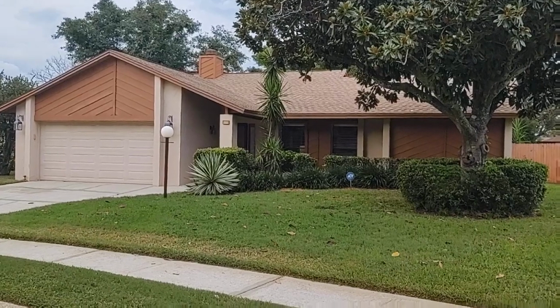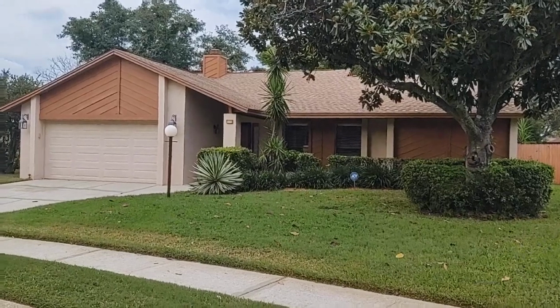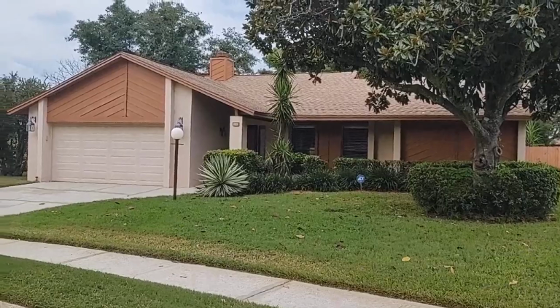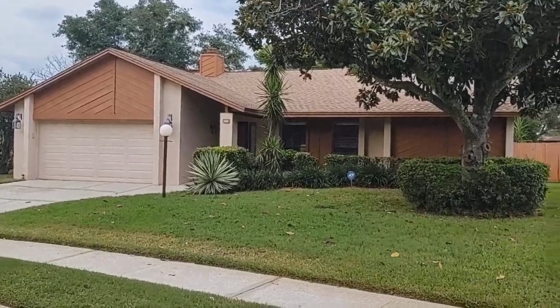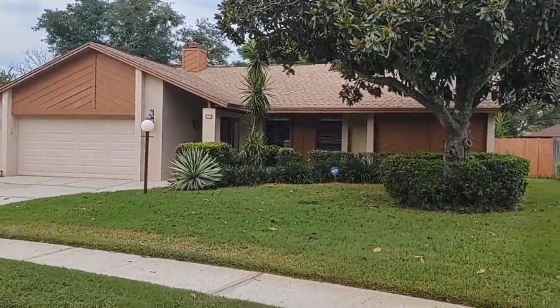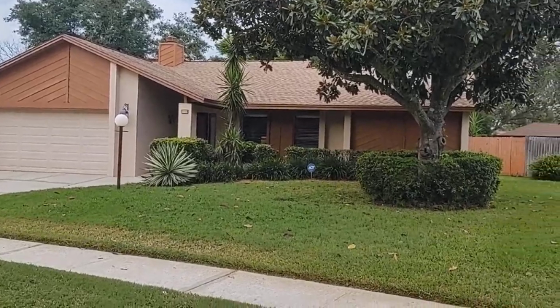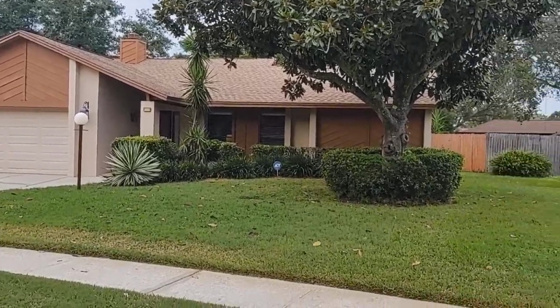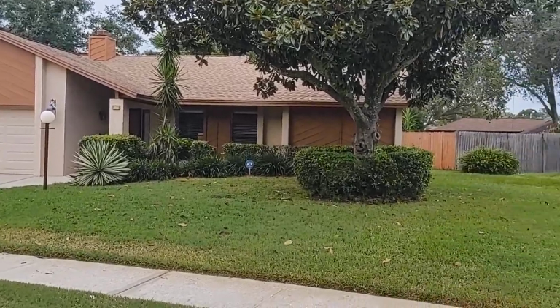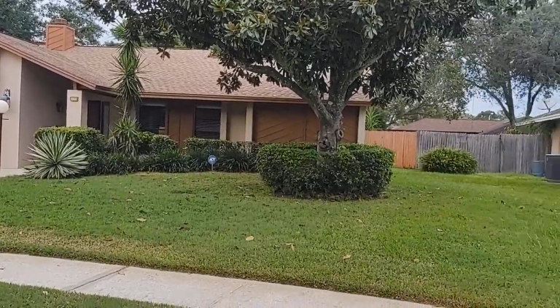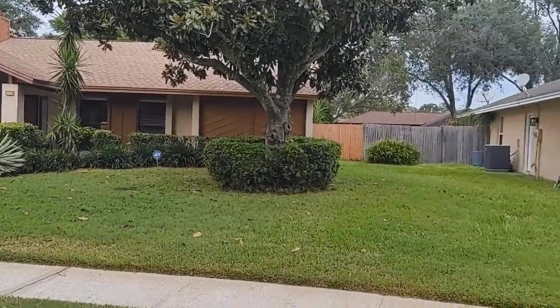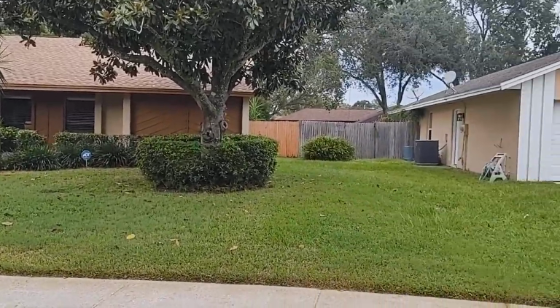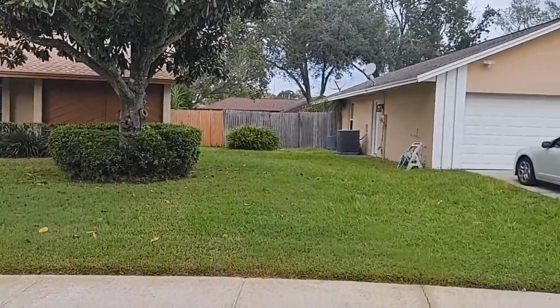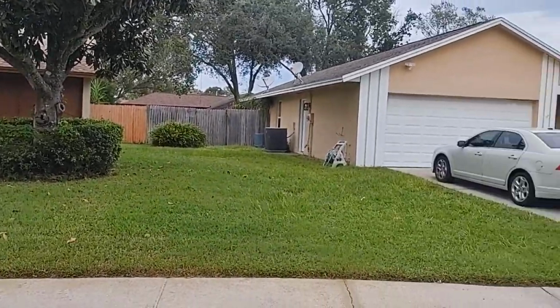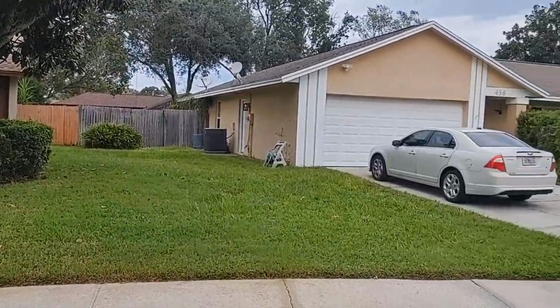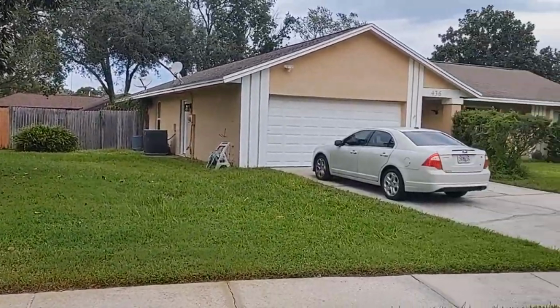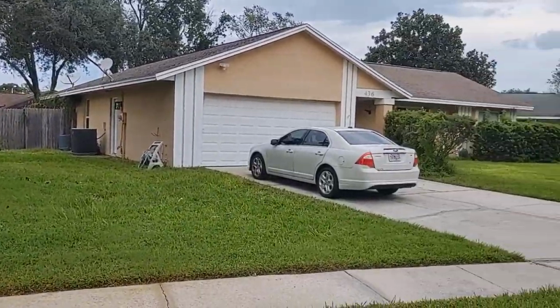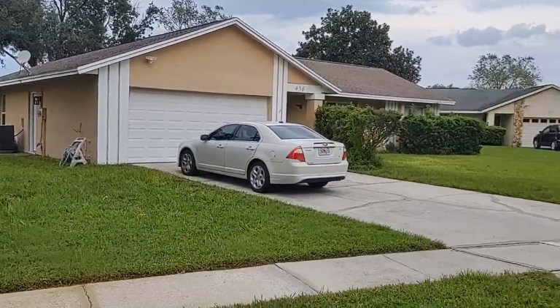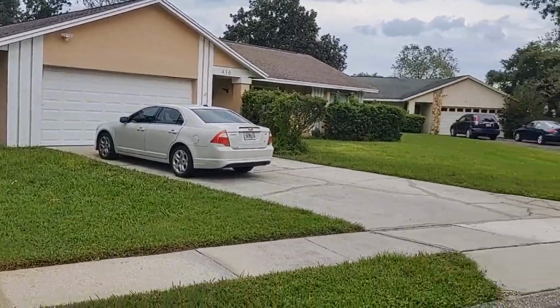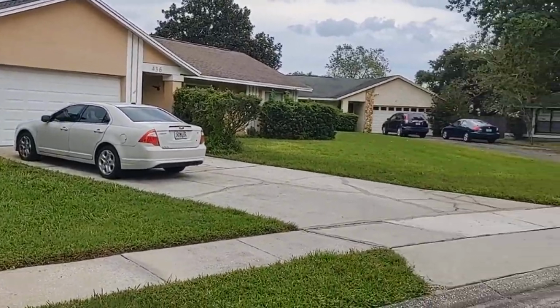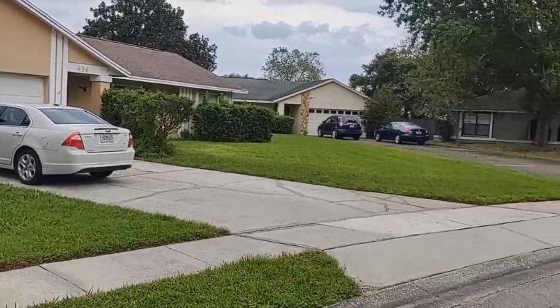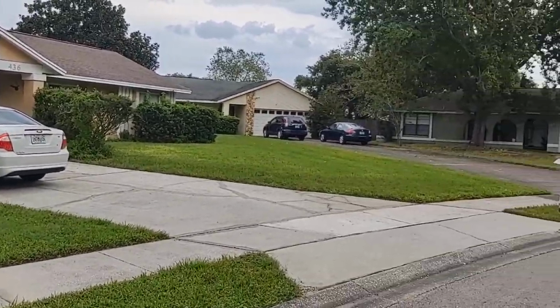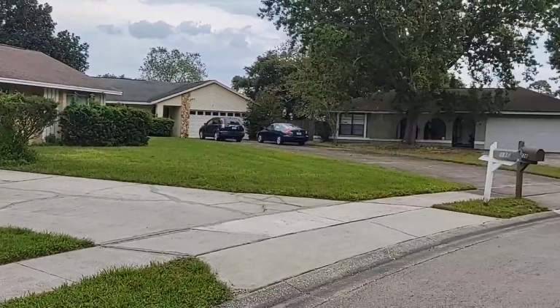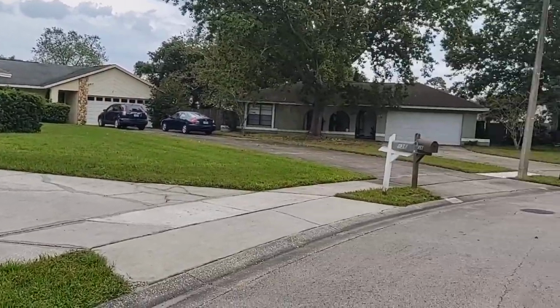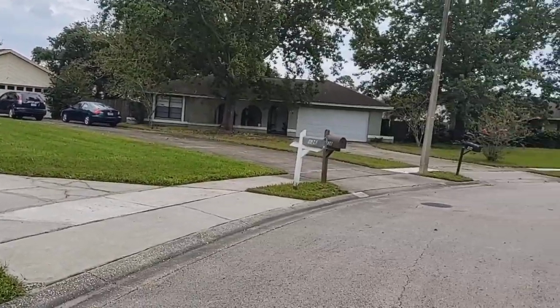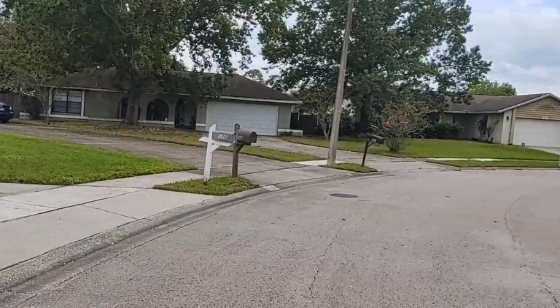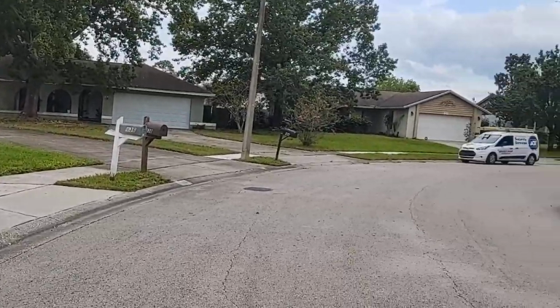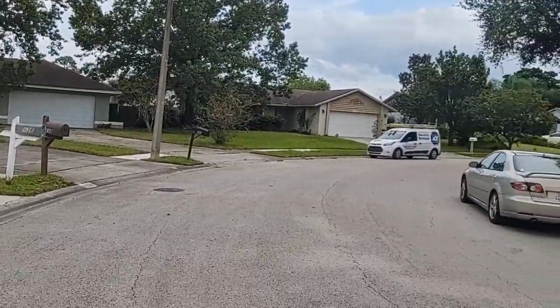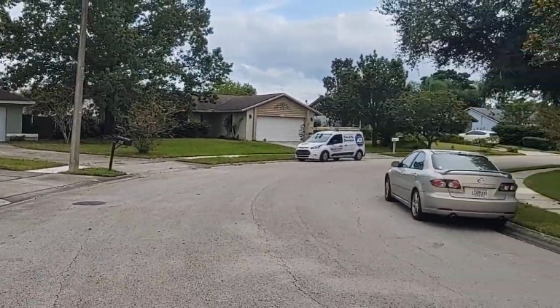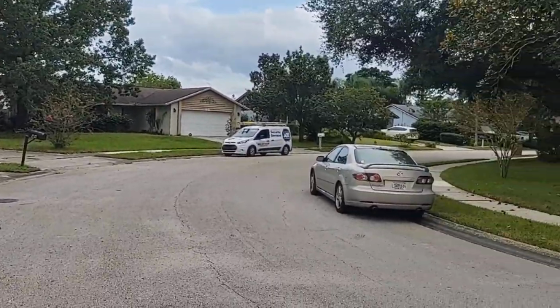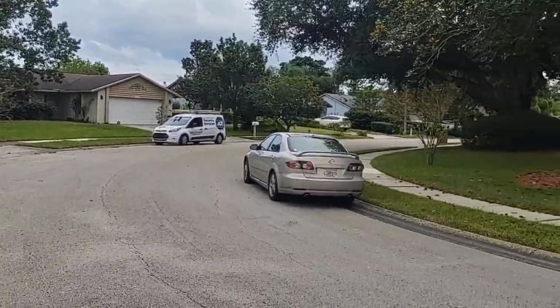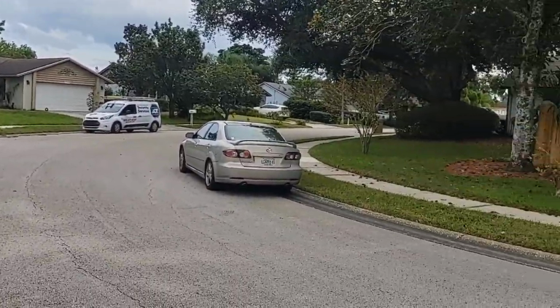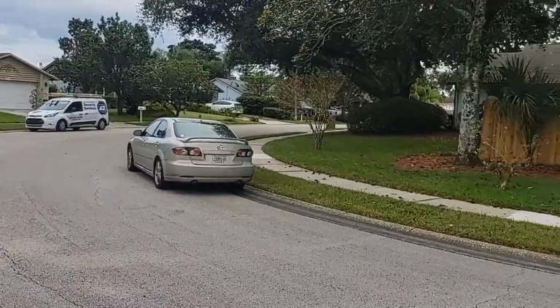I am top Castleberry realtor Scott Garrison with Remax Town & Country. We're at 434 East Crossbeam Circle, Castleberry, Florida 32707.